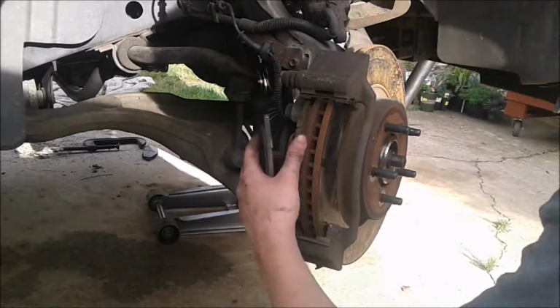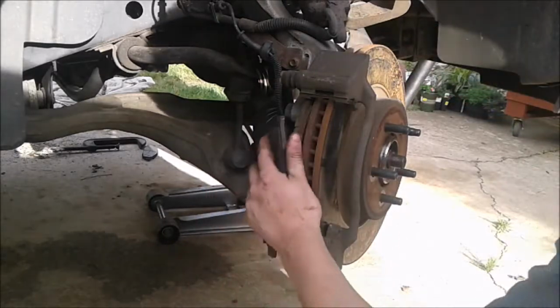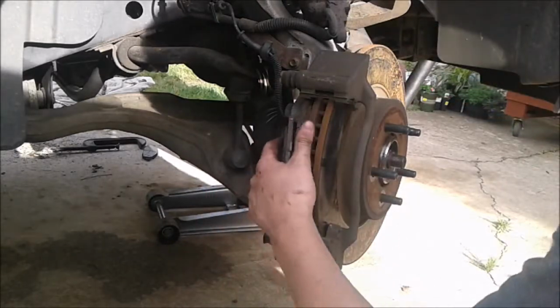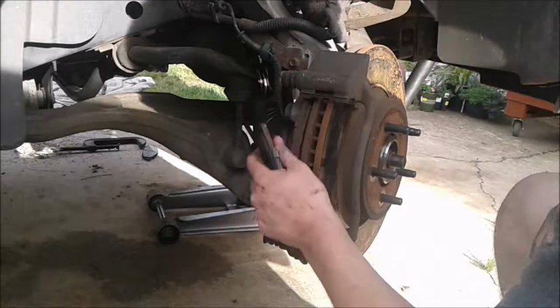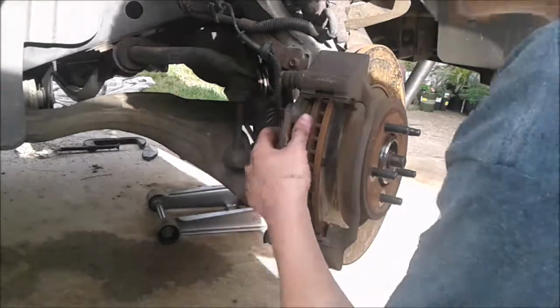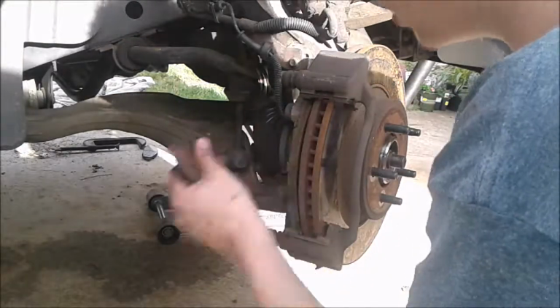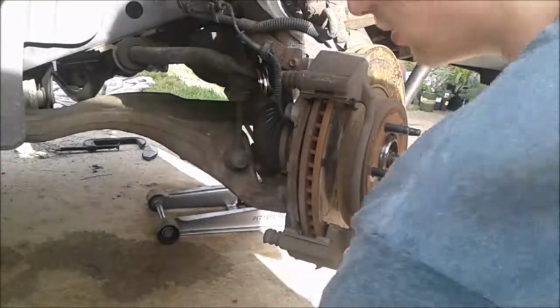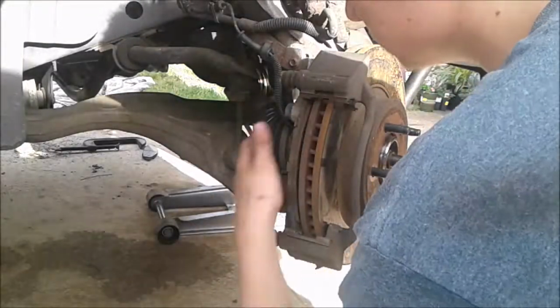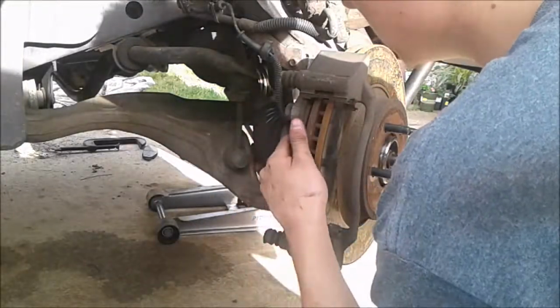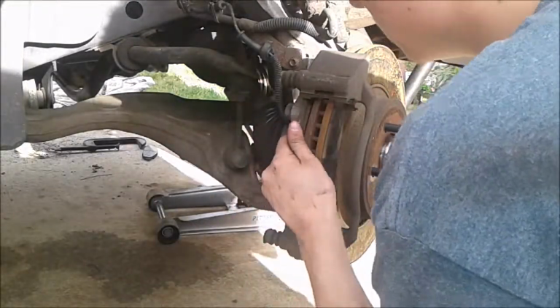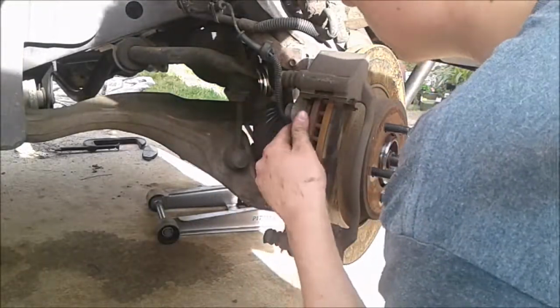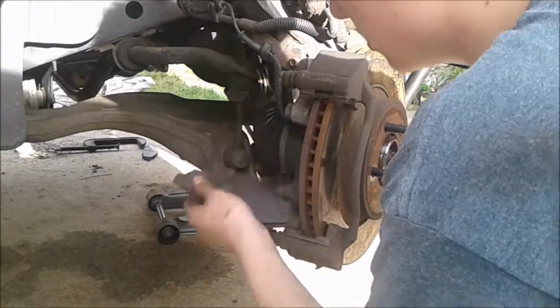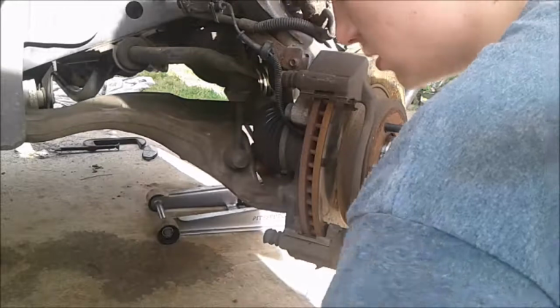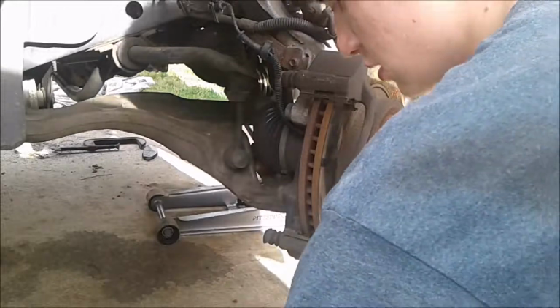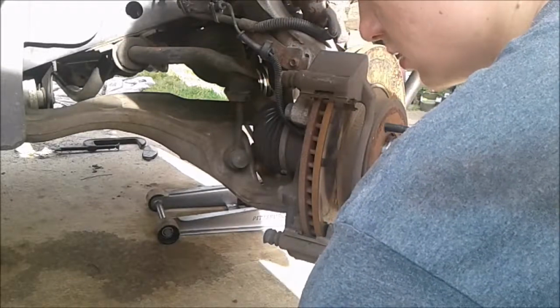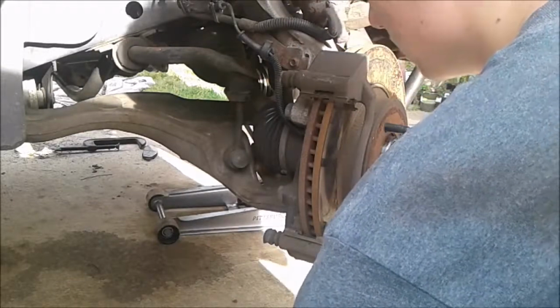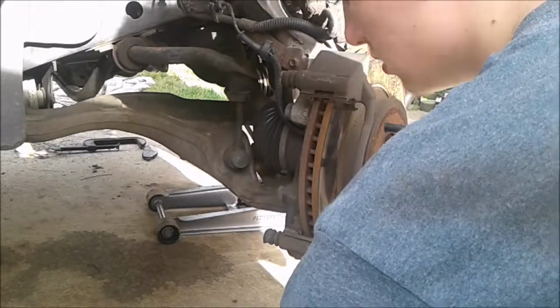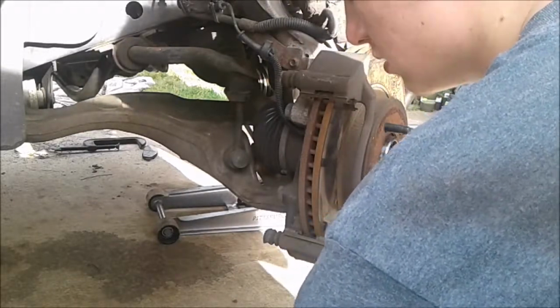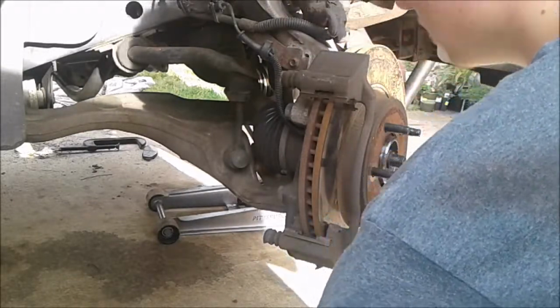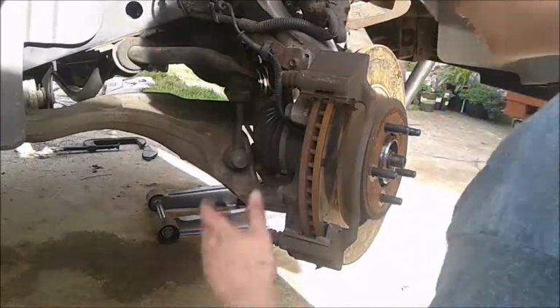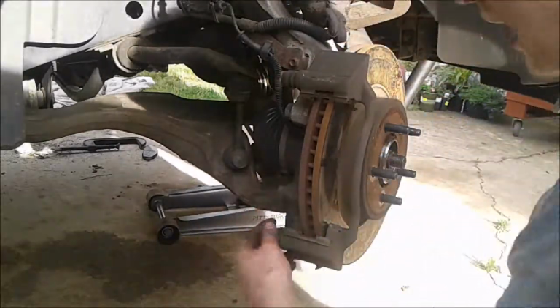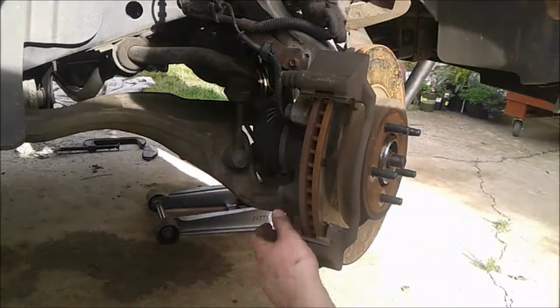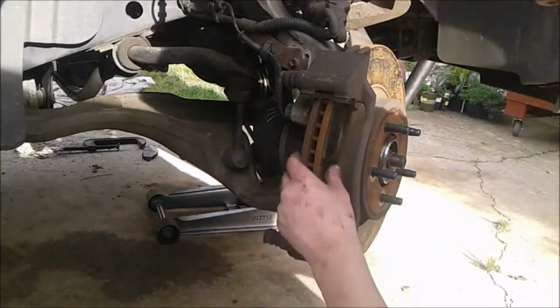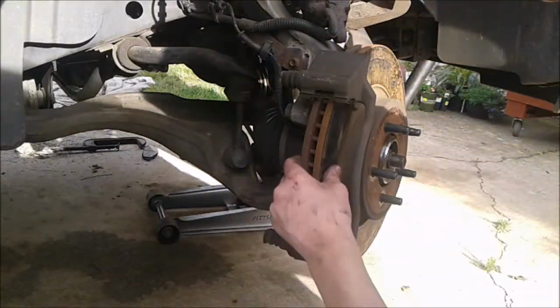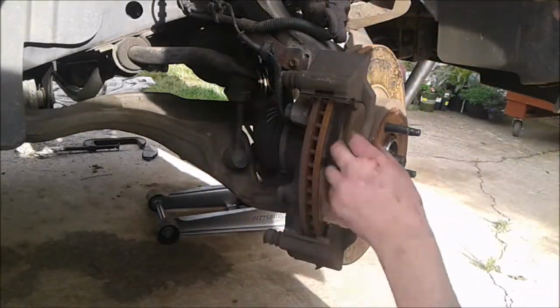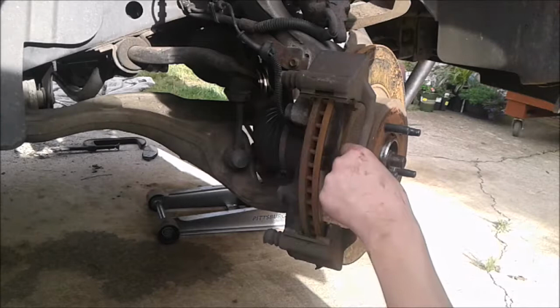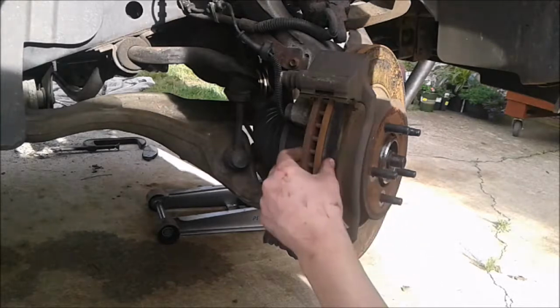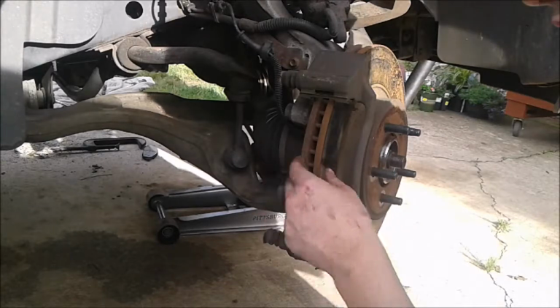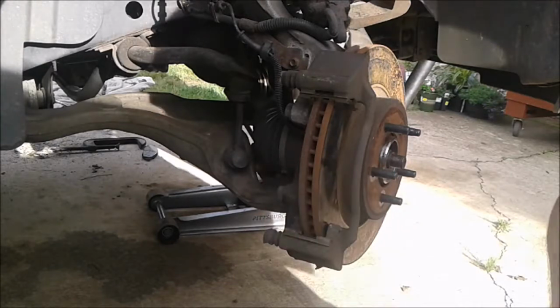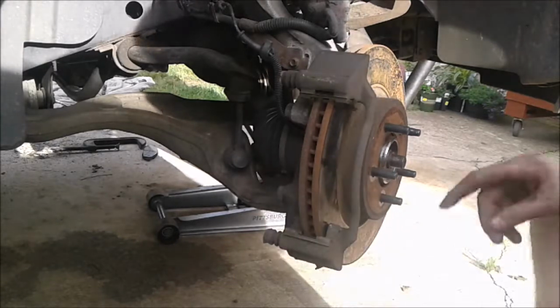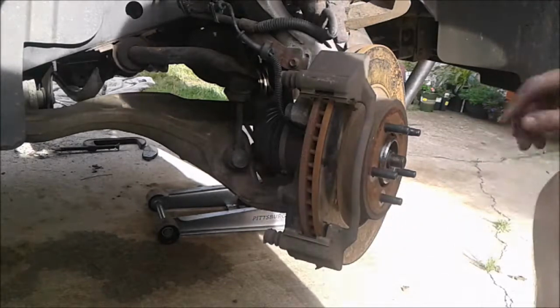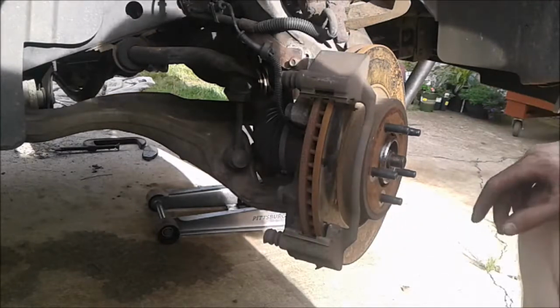Now just pop off your old pads by pulling them out. The next thing you're going to have to do is take off this bracket to get this rotor off, and I'll show you how to do that now.